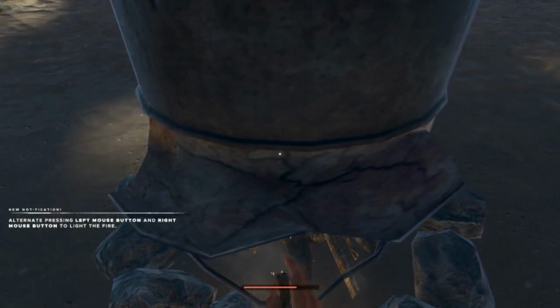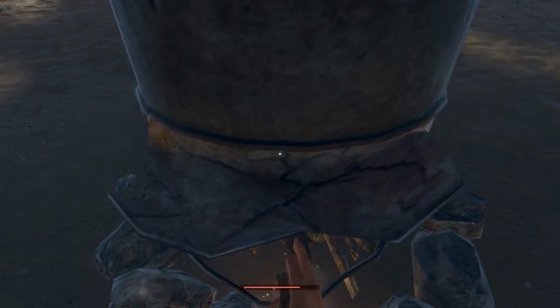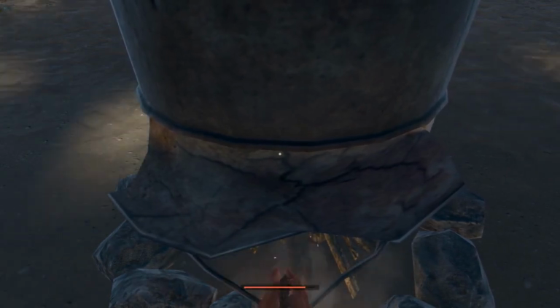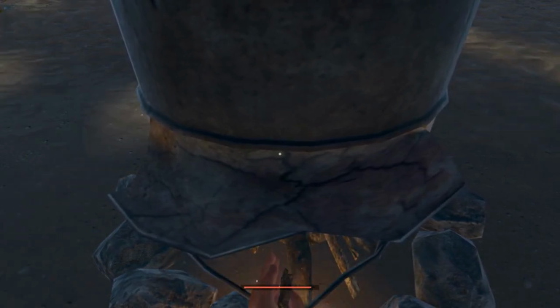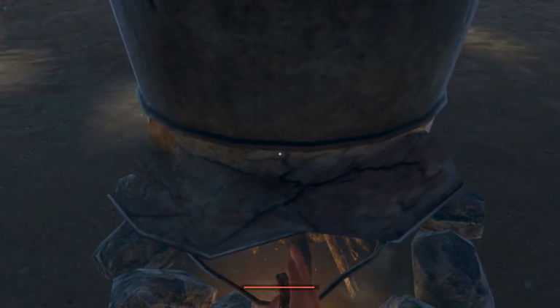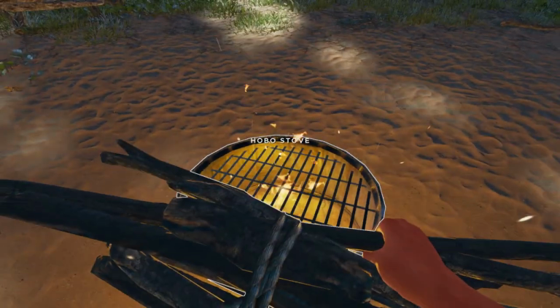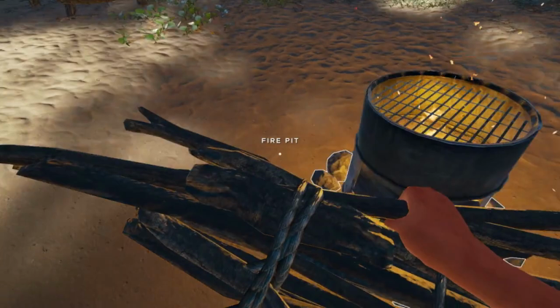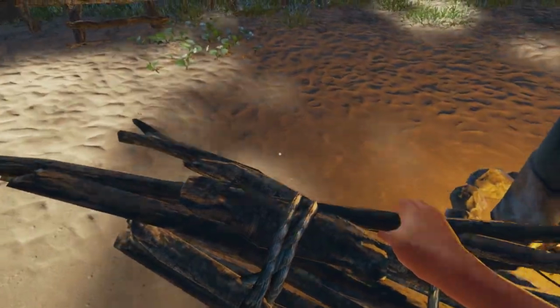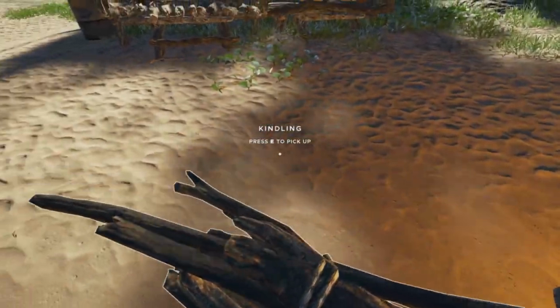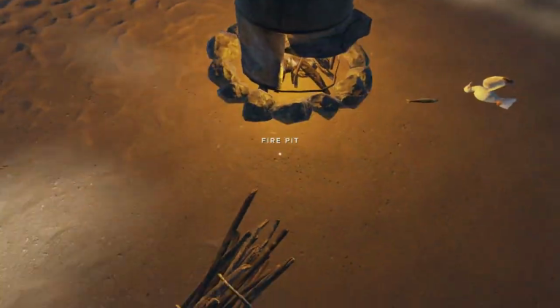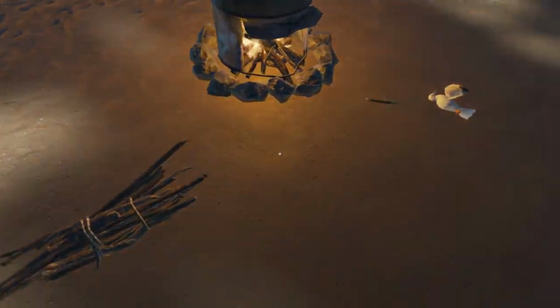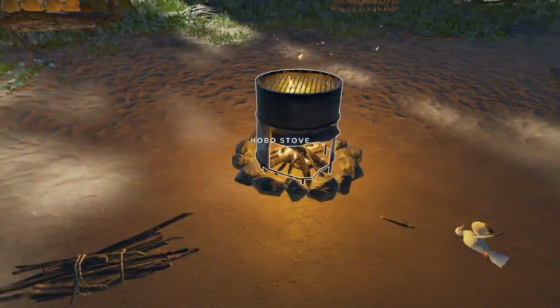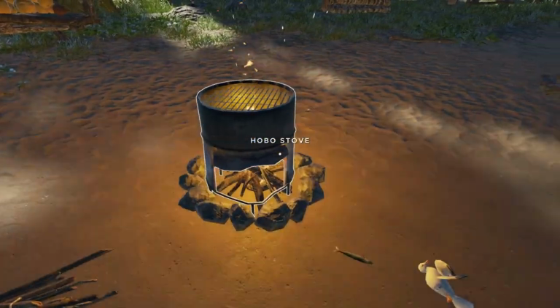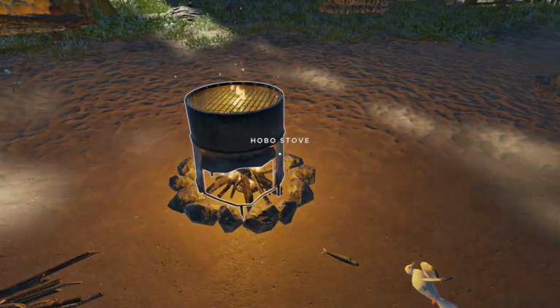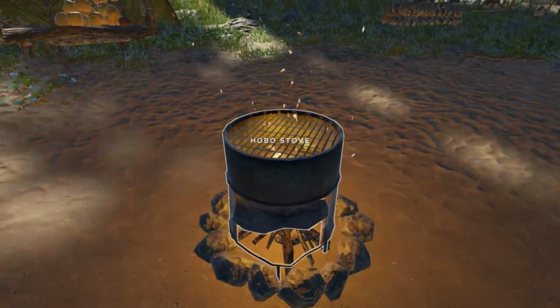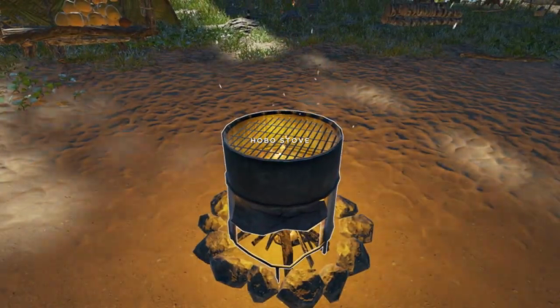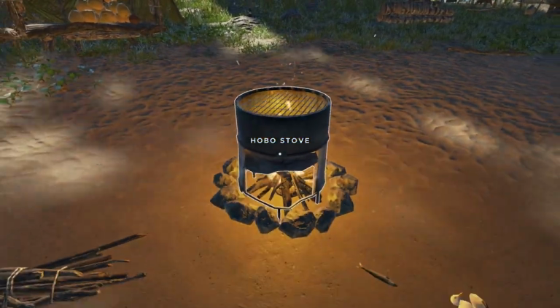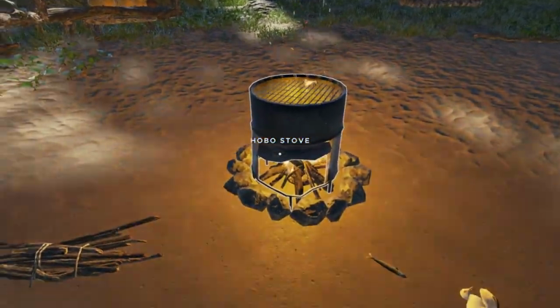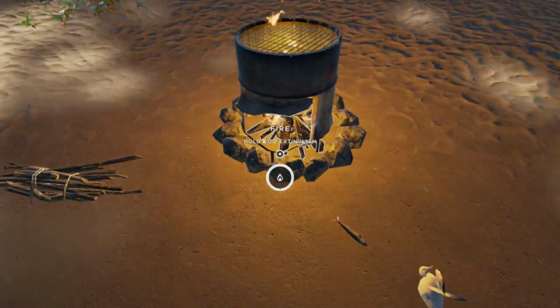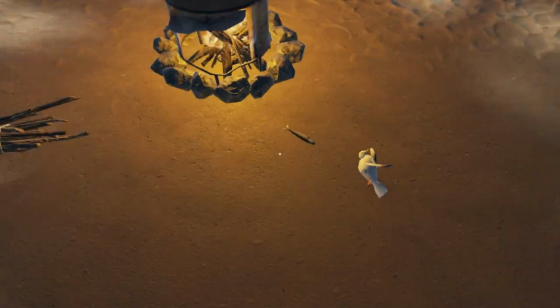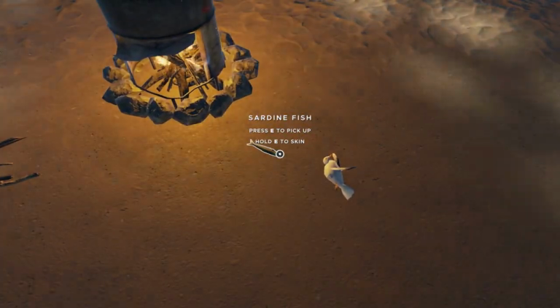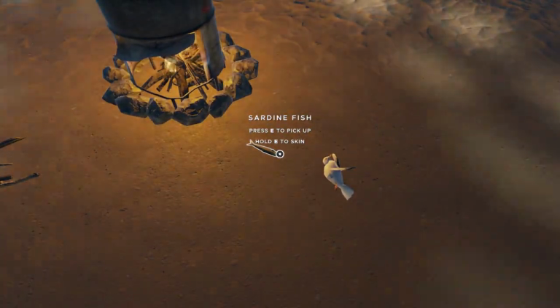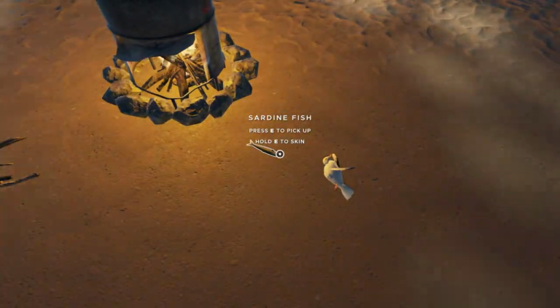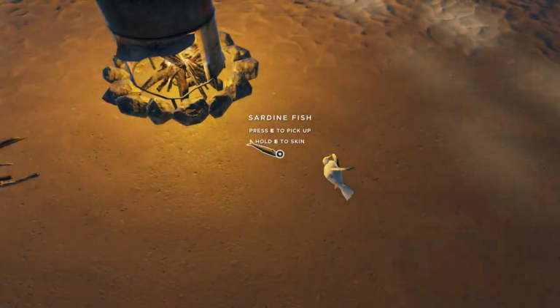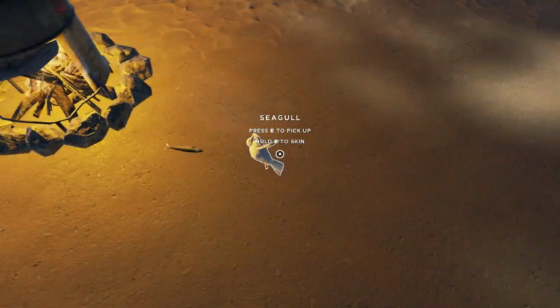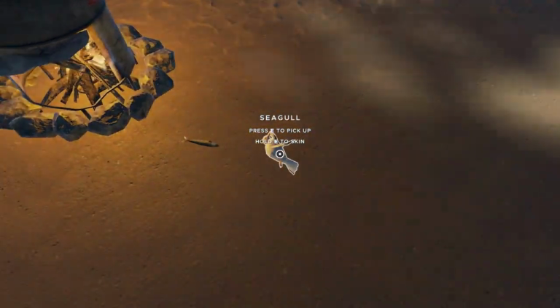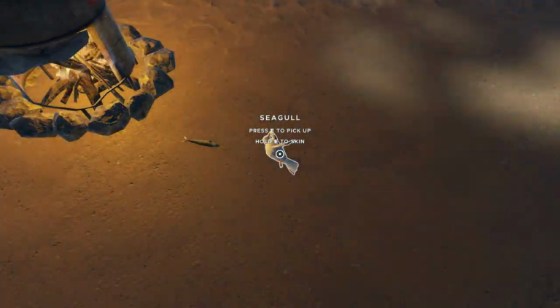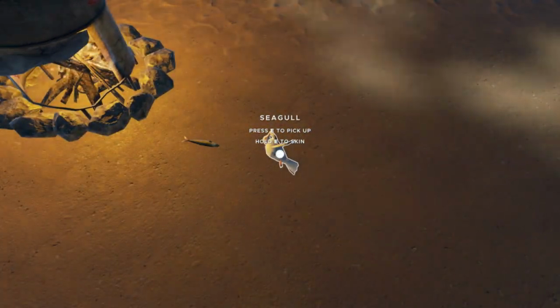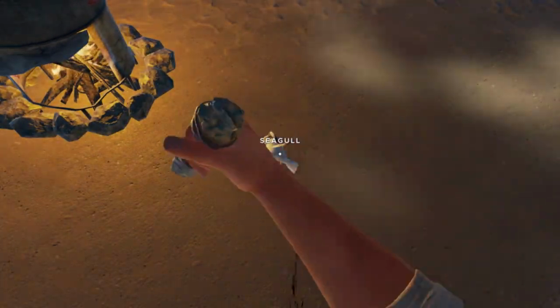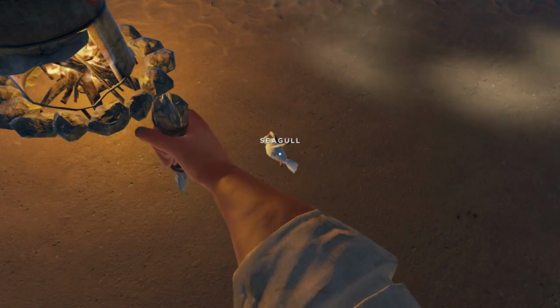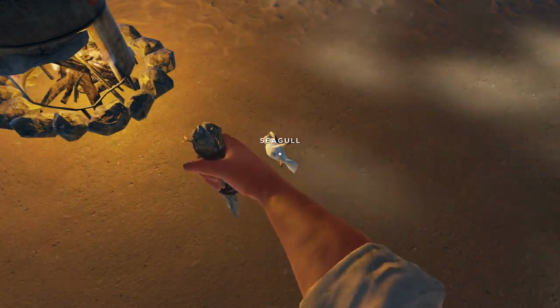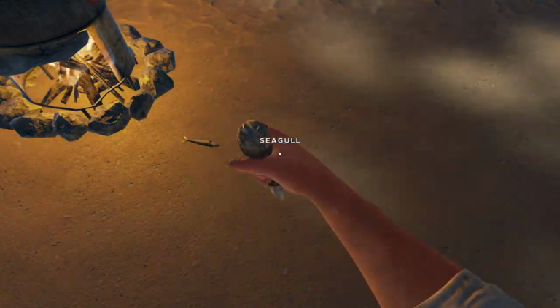On consoles I'm sure they give you a little tooltip or info tip that tells you exactly what keys to hit. Now we've got our hobo stove running. I've prepped a sardine fish and a seagull — we'll go ahead and scan each of these.